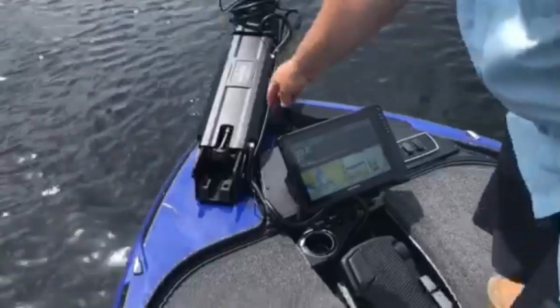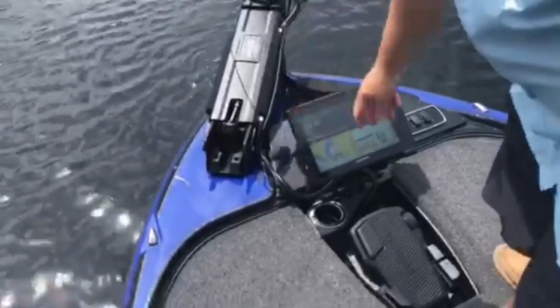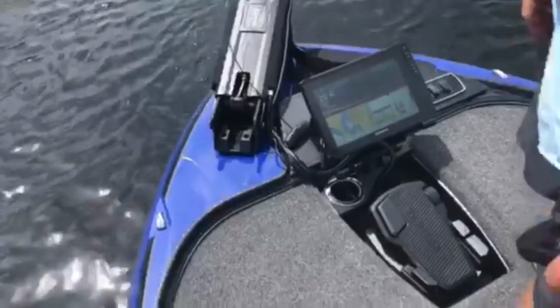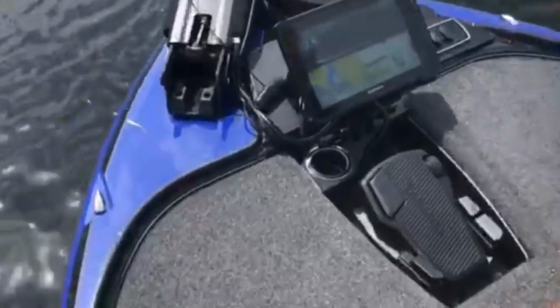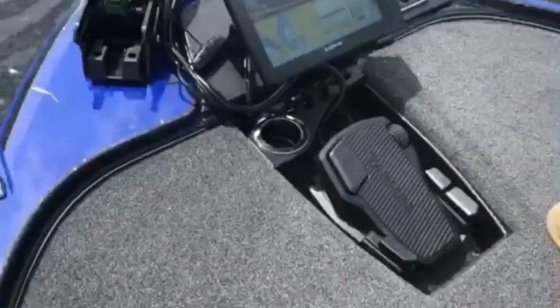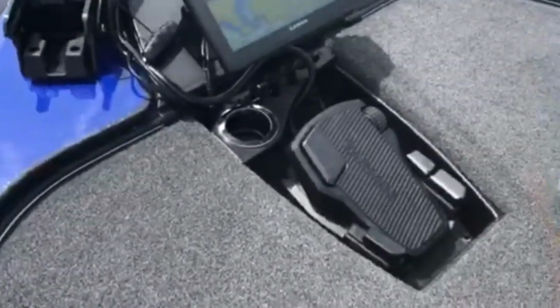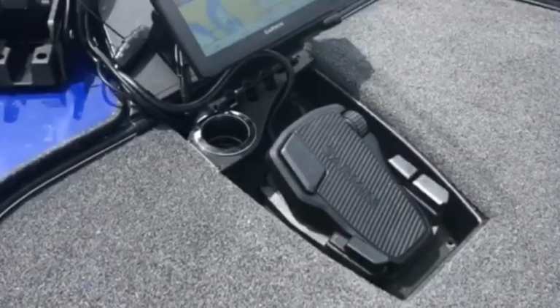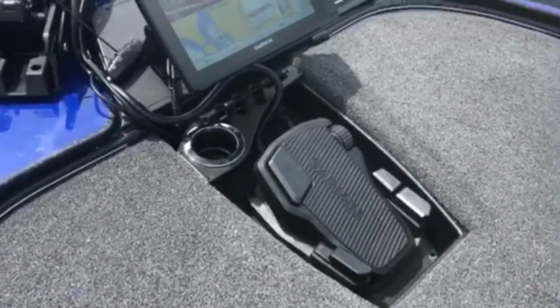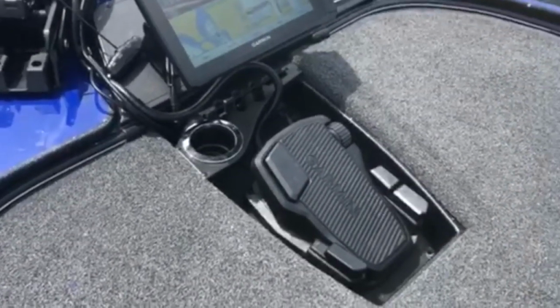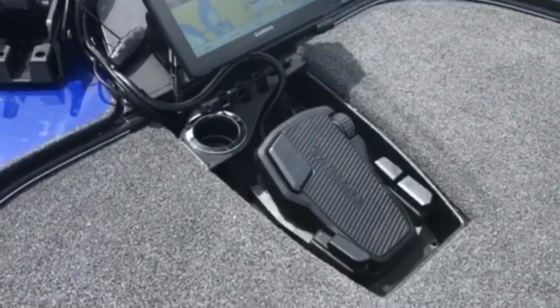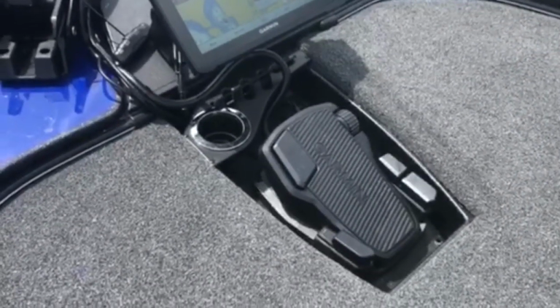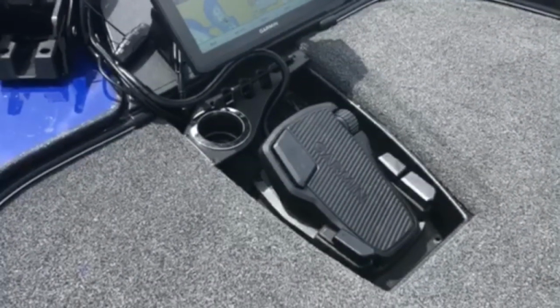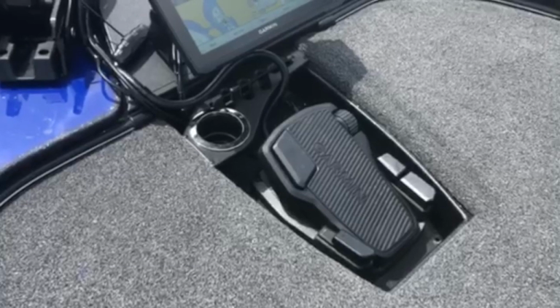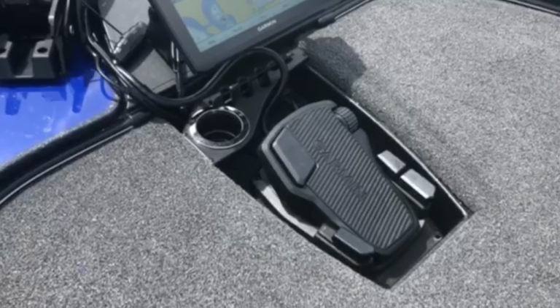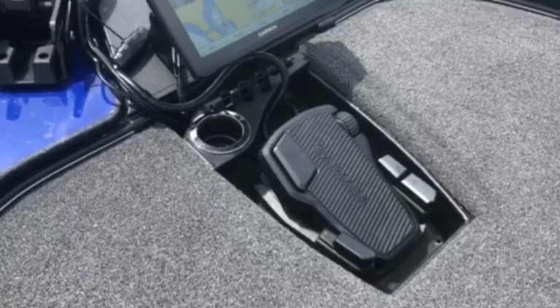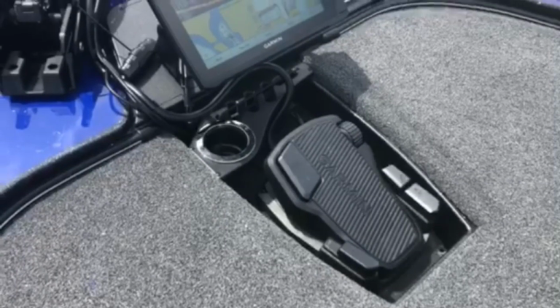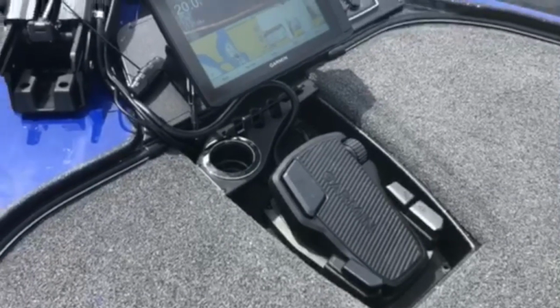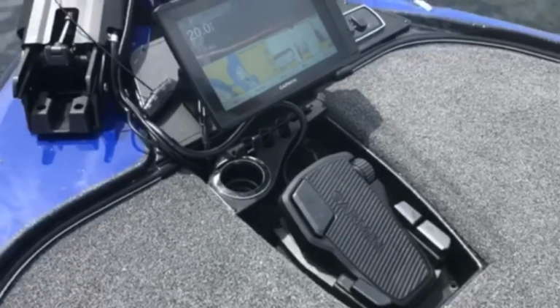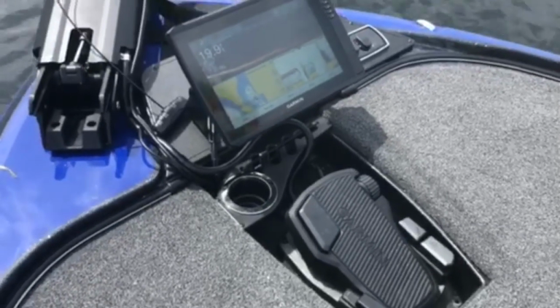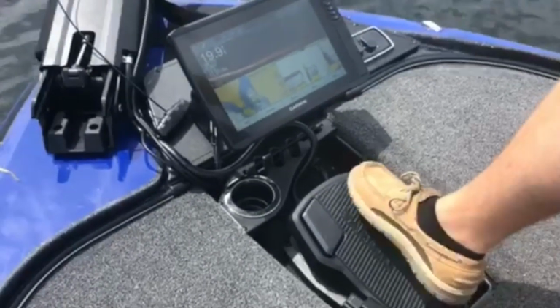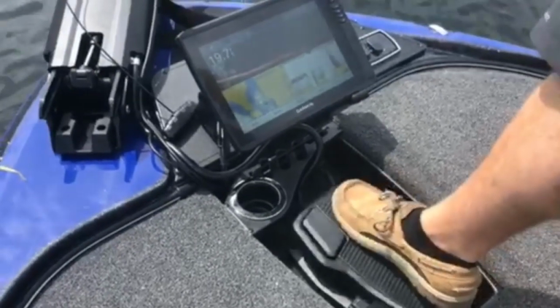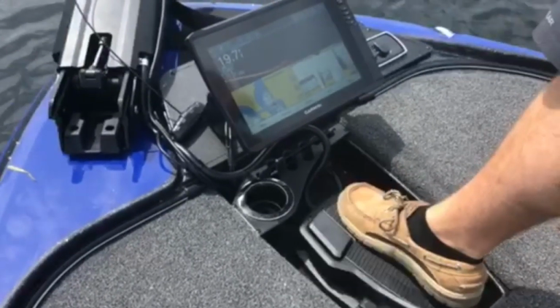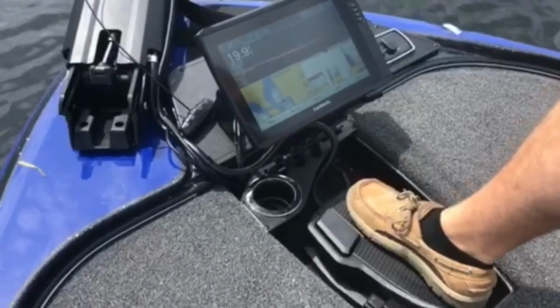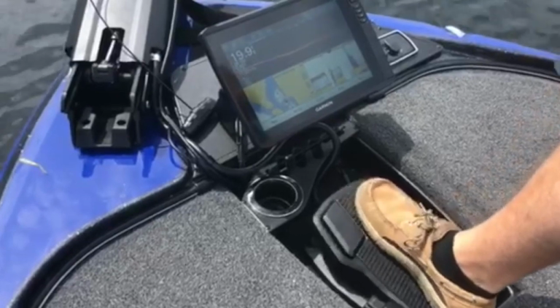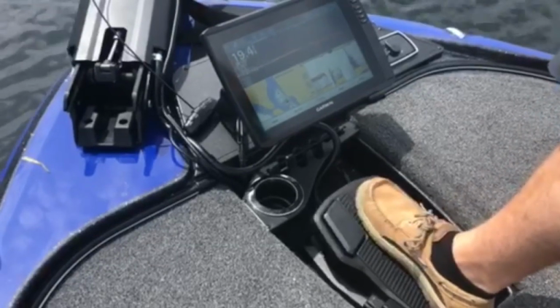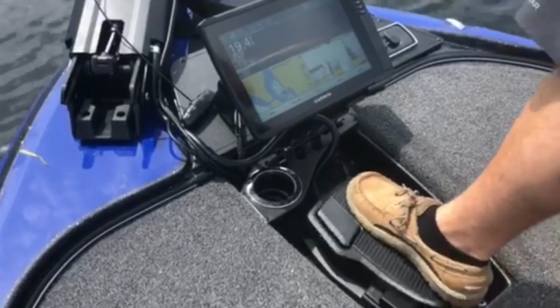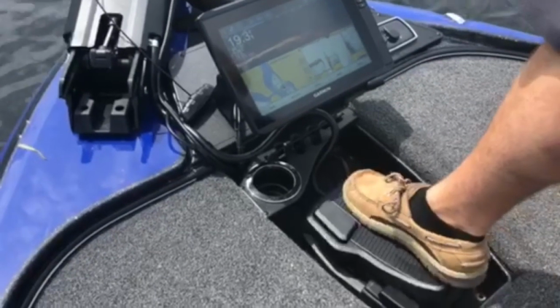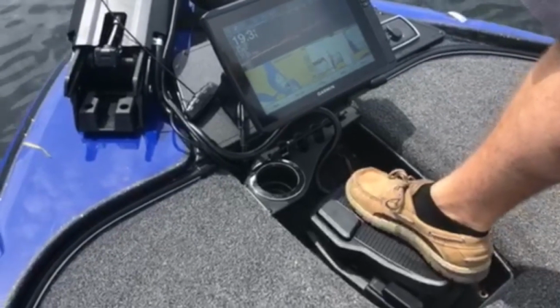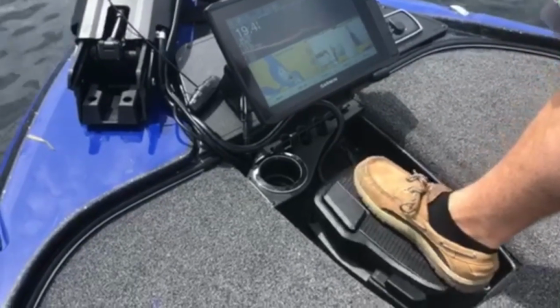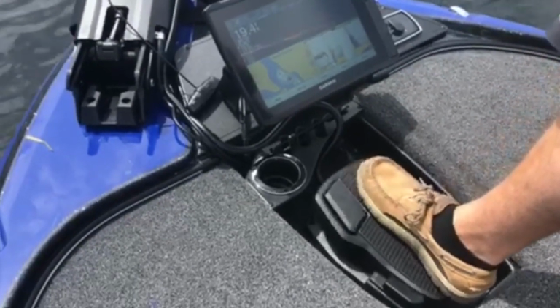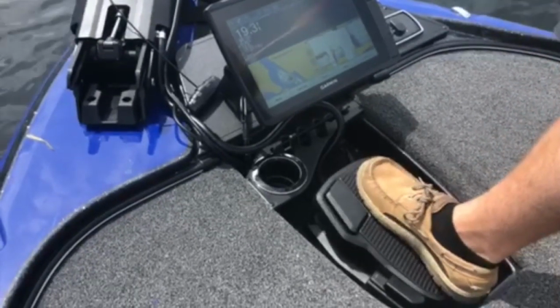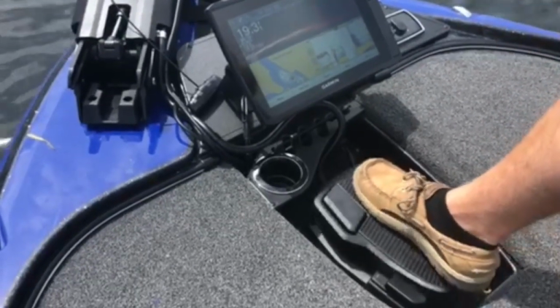The pedal is all wireless and does away with the cable, but it kind of still feels like cable, so if you're used to a cable pedal it's not that much of a transition. And you can actually power it with batteries or hardwire it.